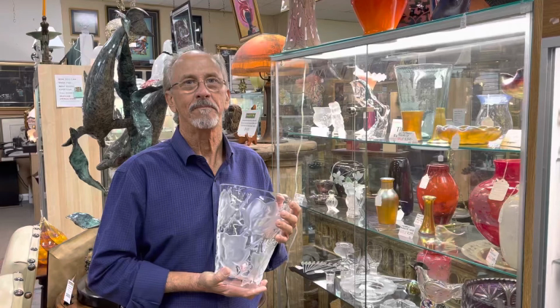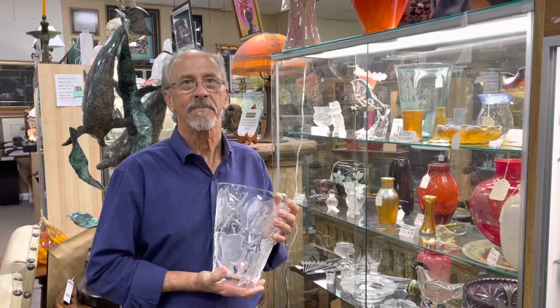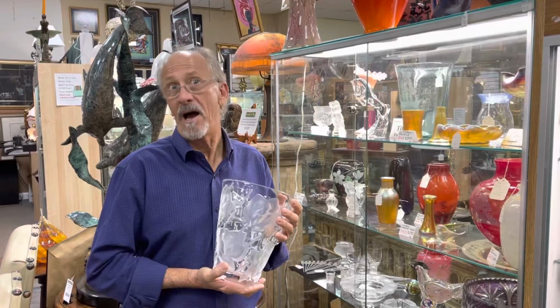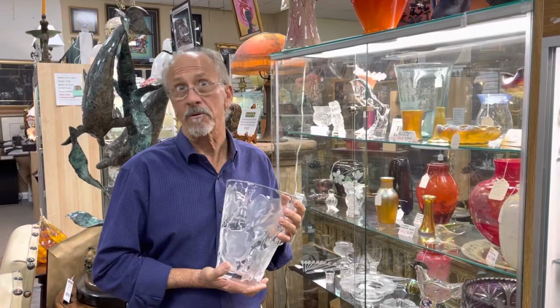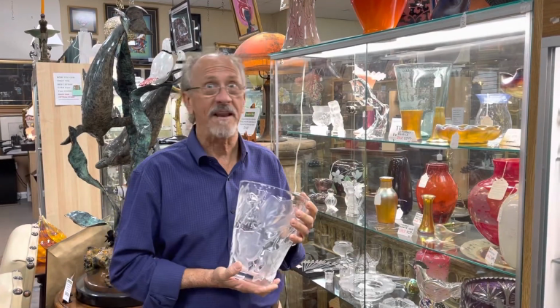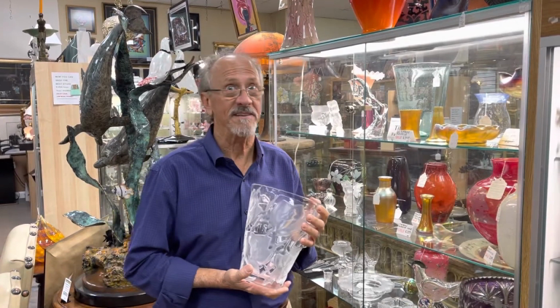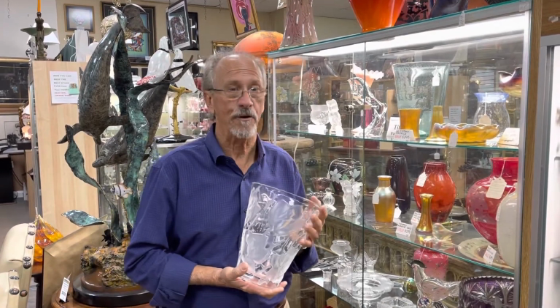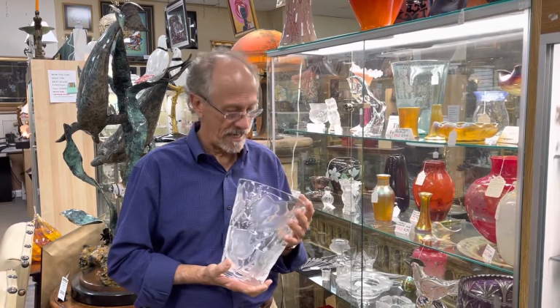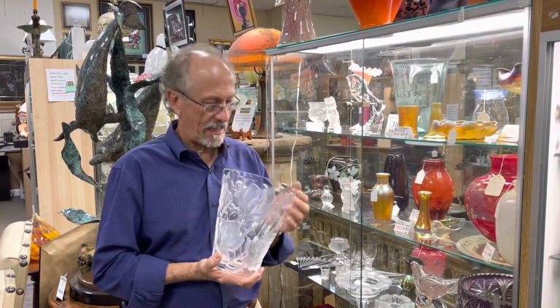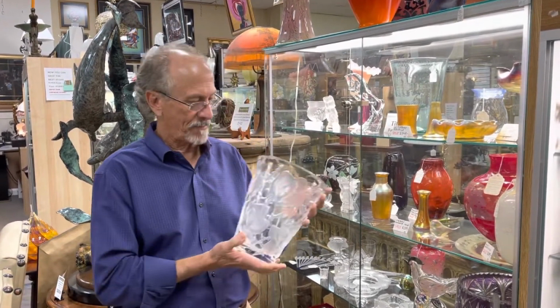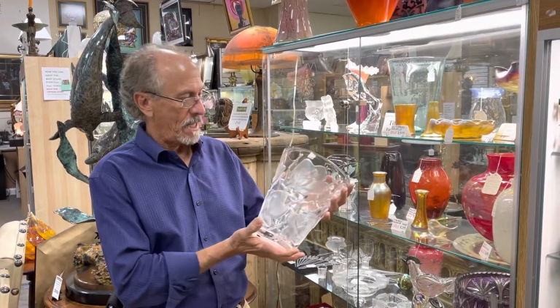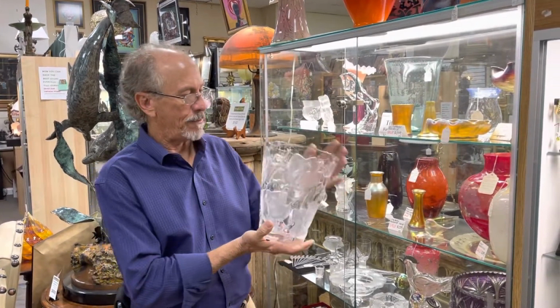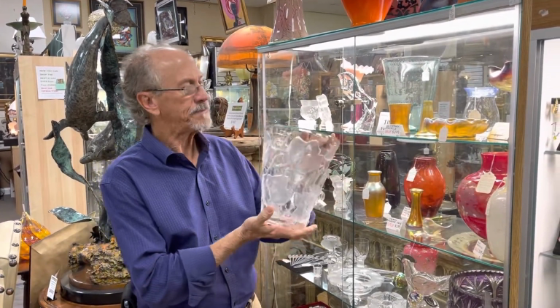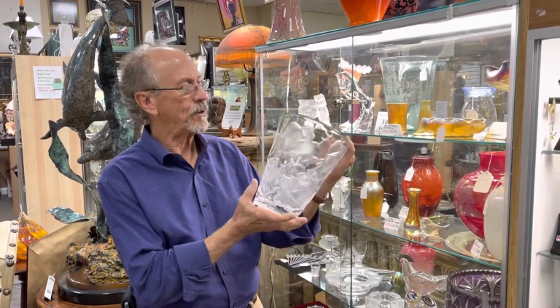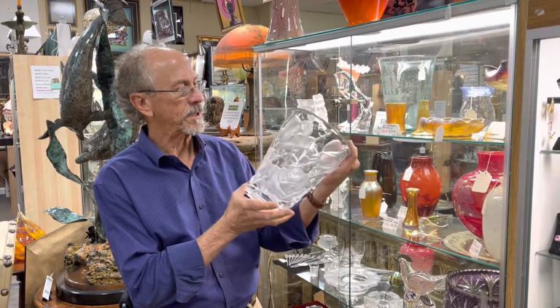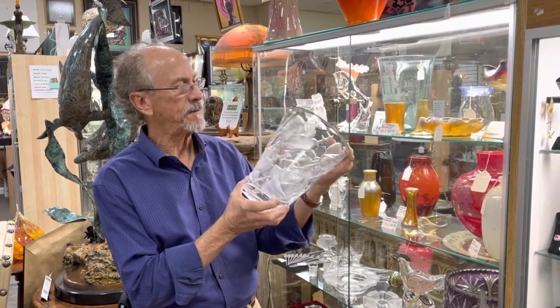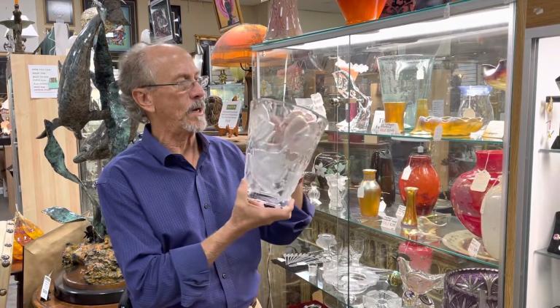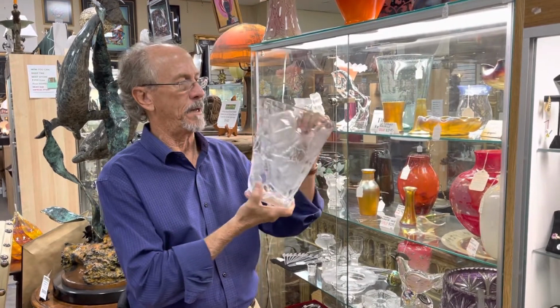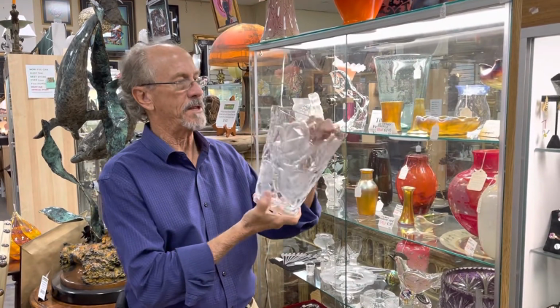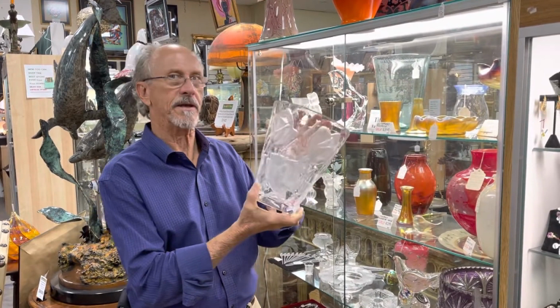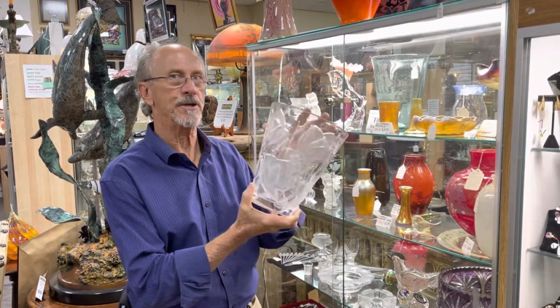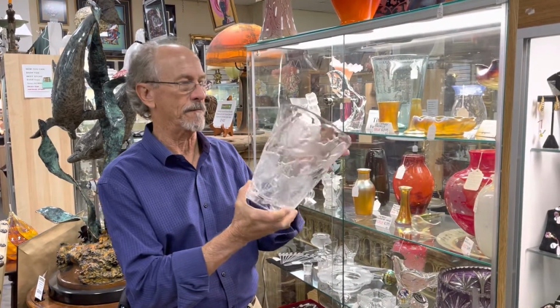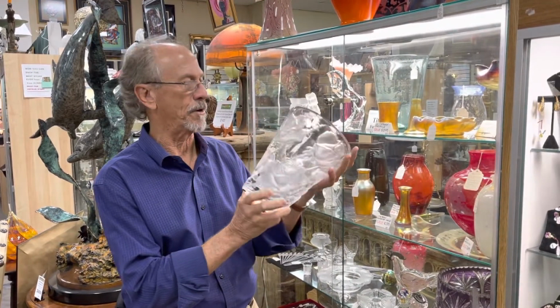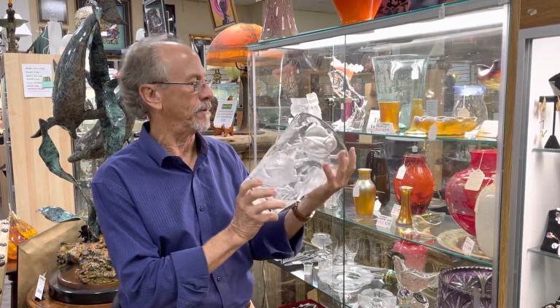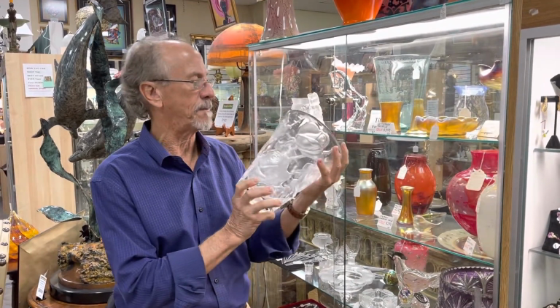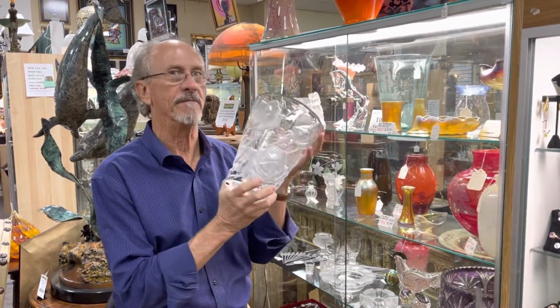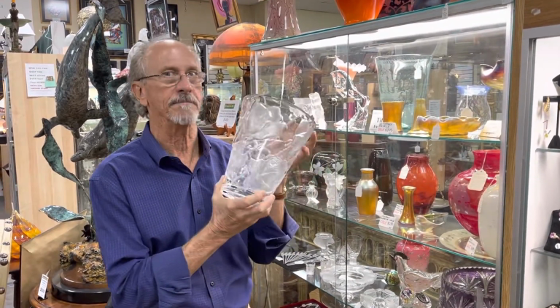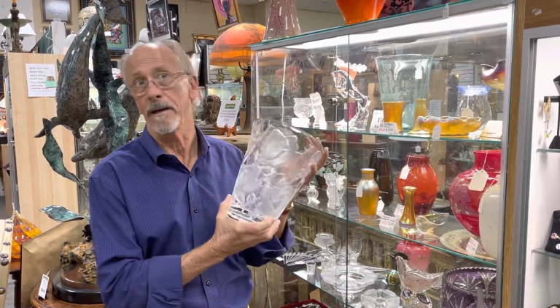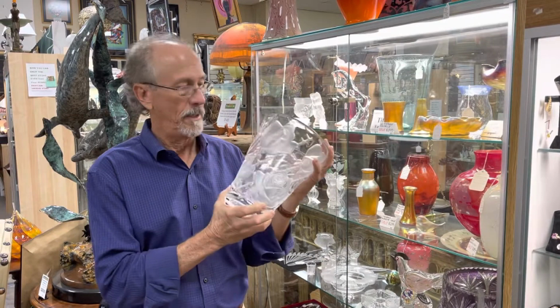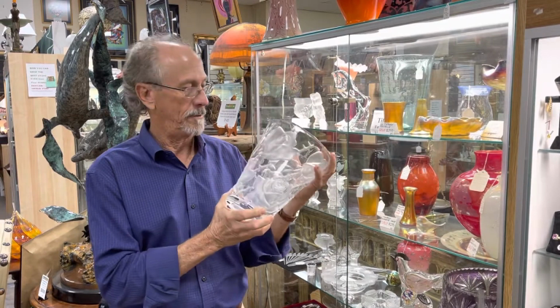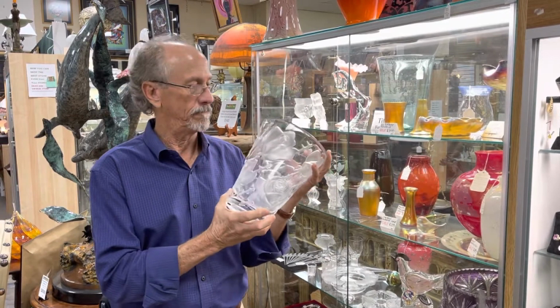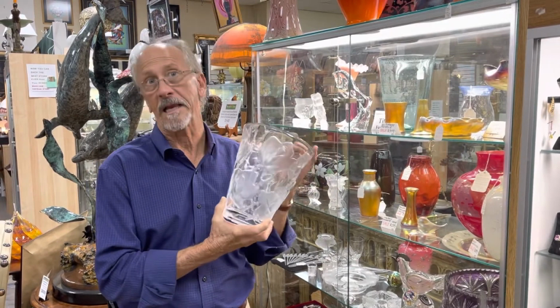Hi, welcome to Gannon's Antiques and Art. This video is to give you an idea of the condition of this beautiful Ispahan vase by Lalique.